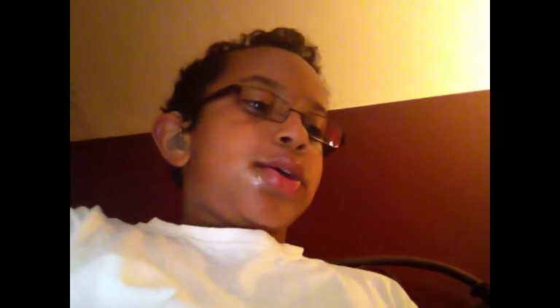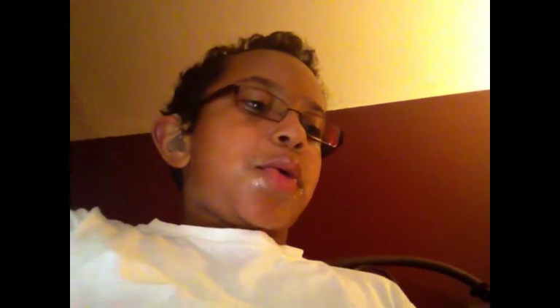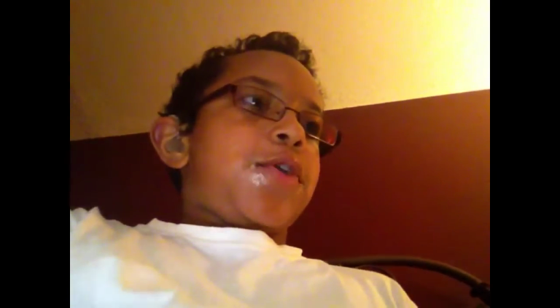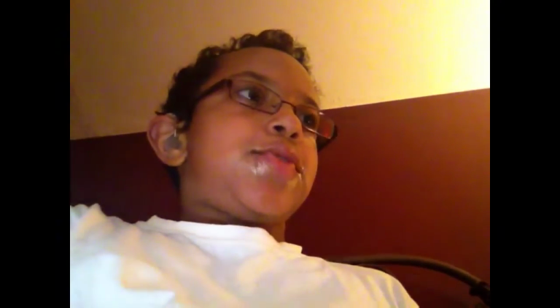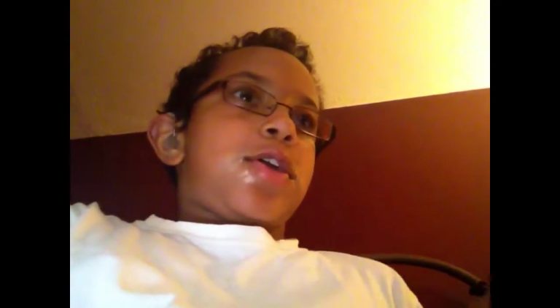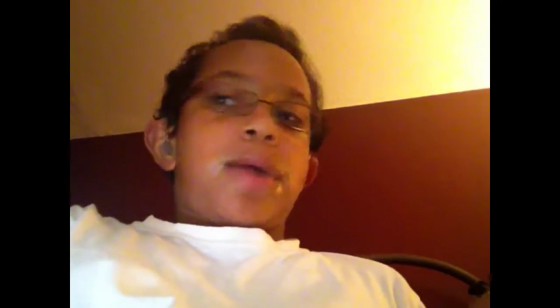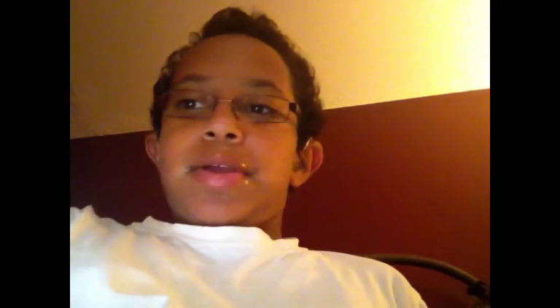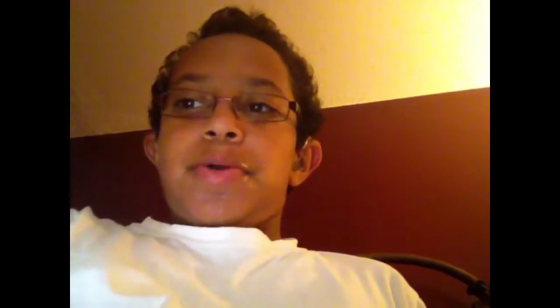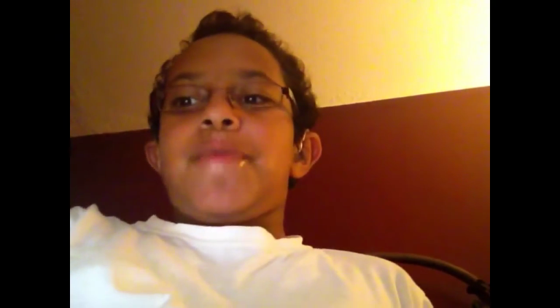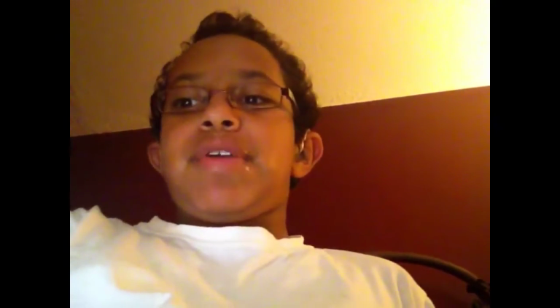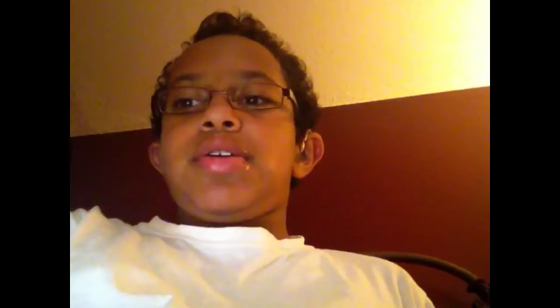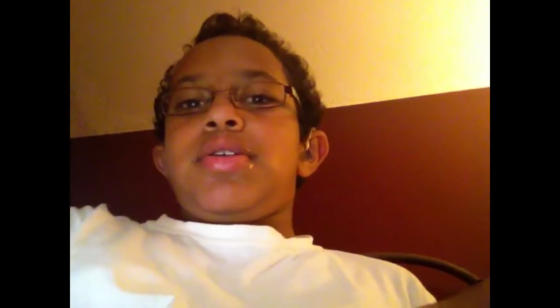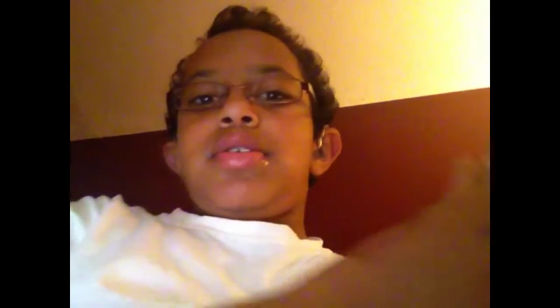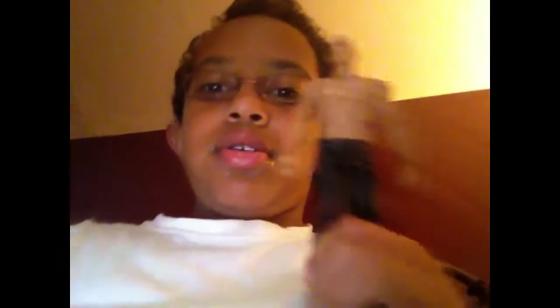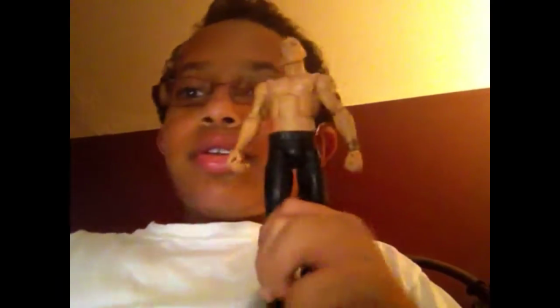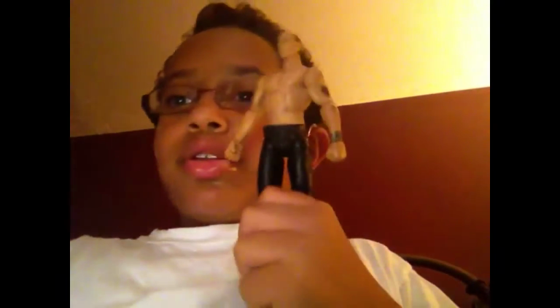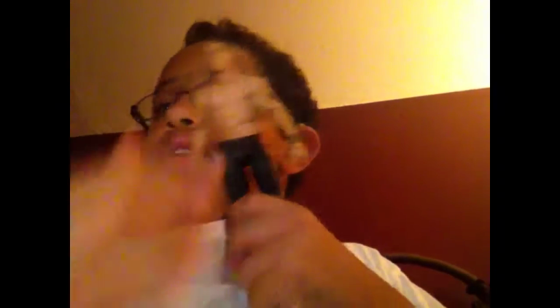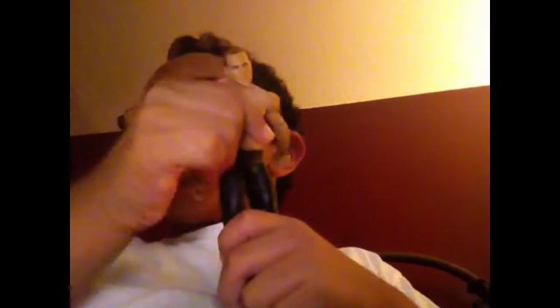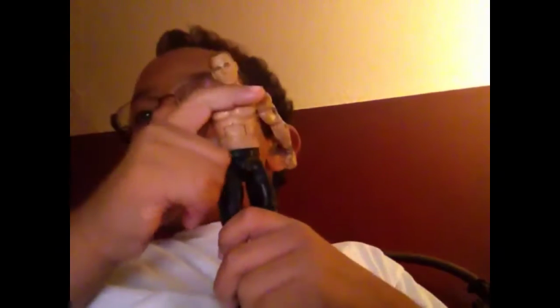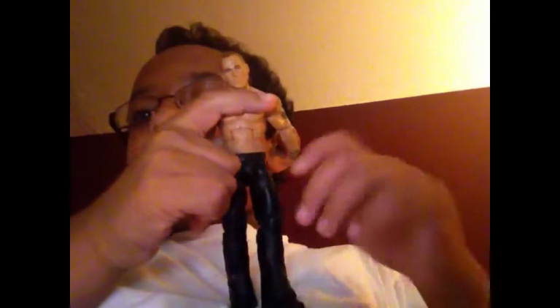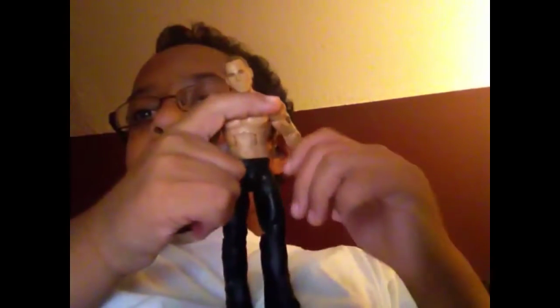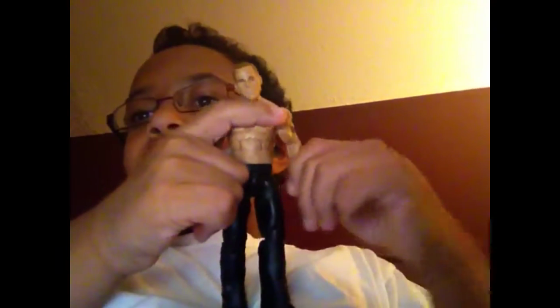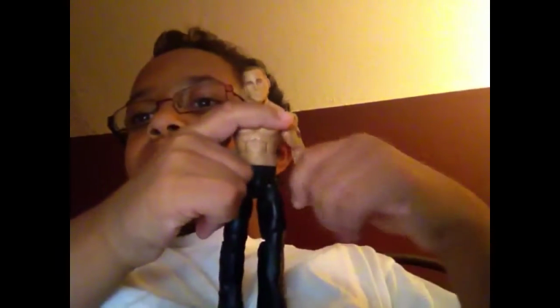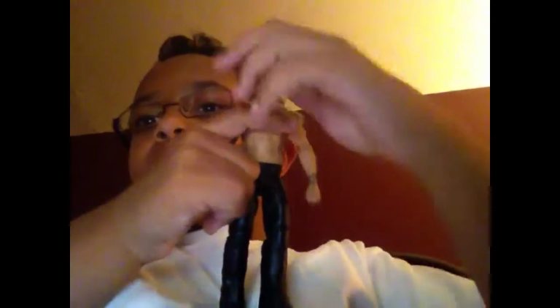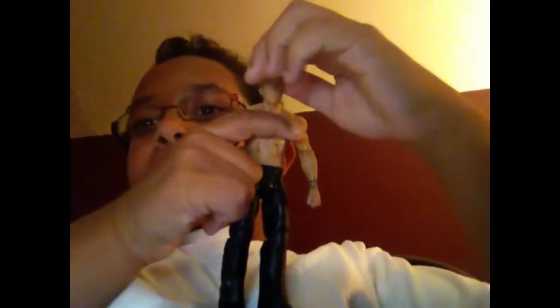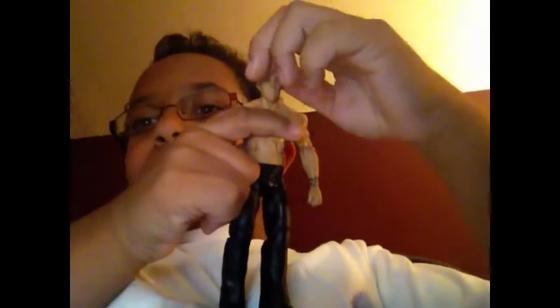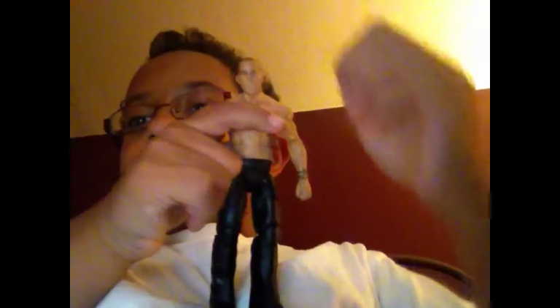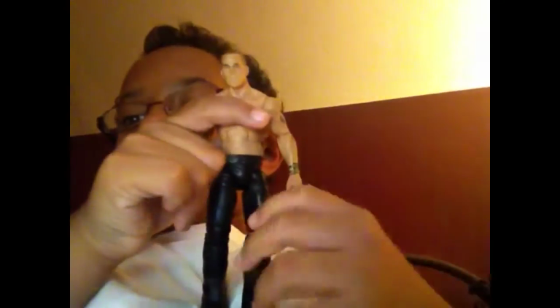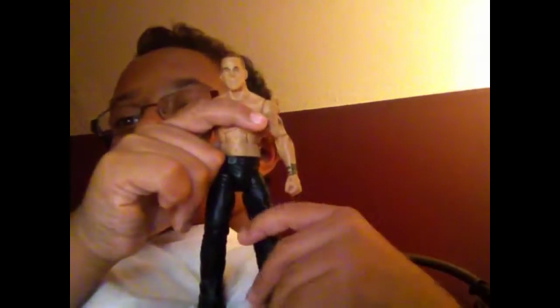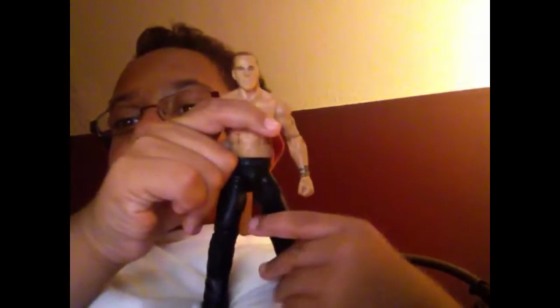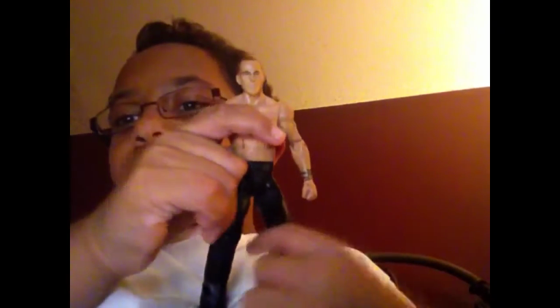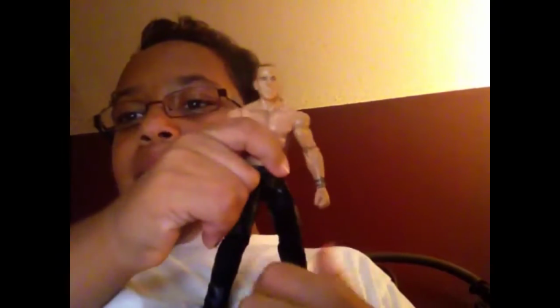So the first figure might be your personal favorite — Shawn Michaels.